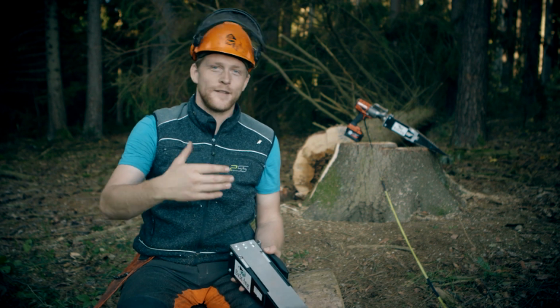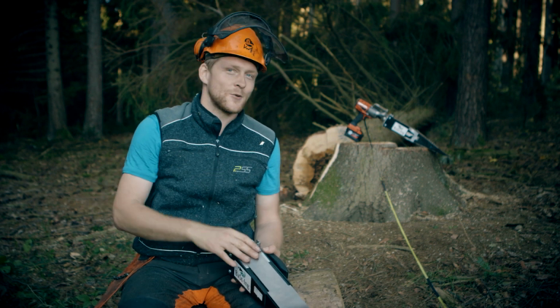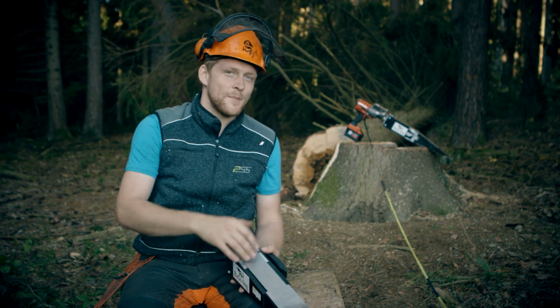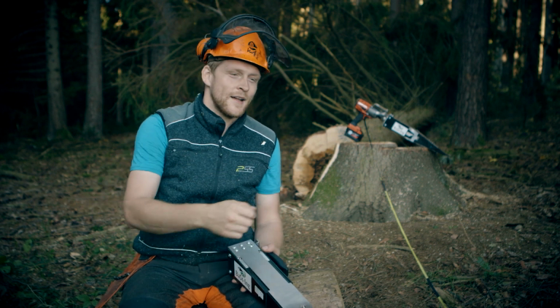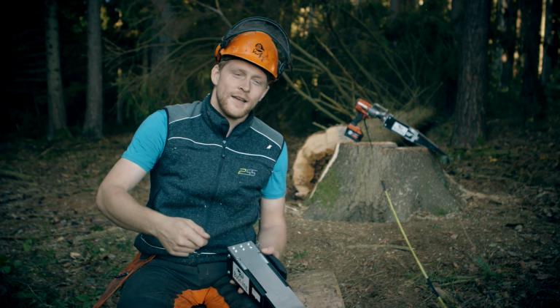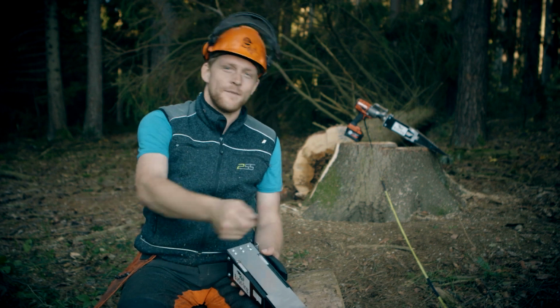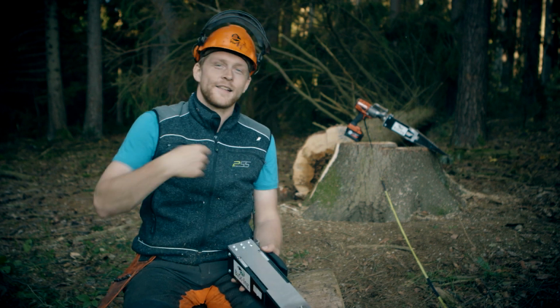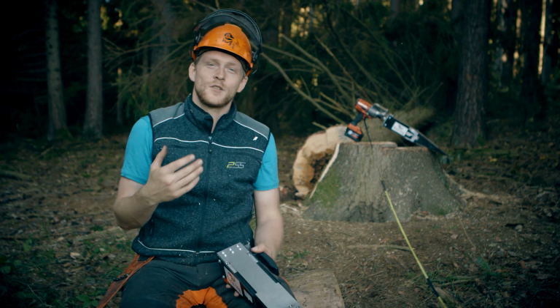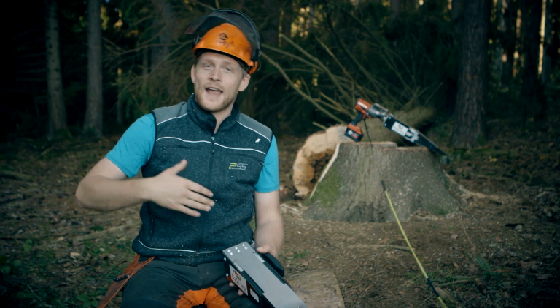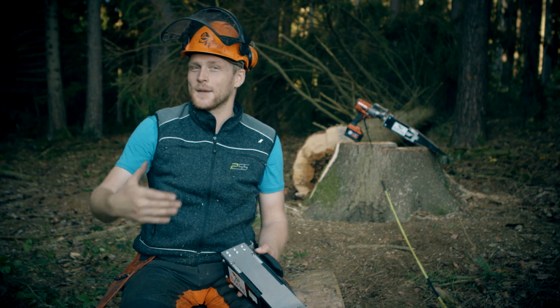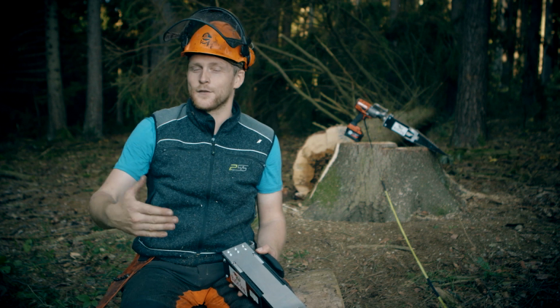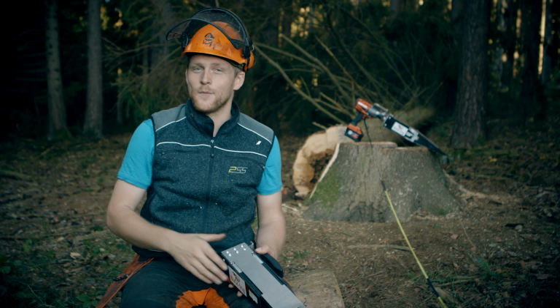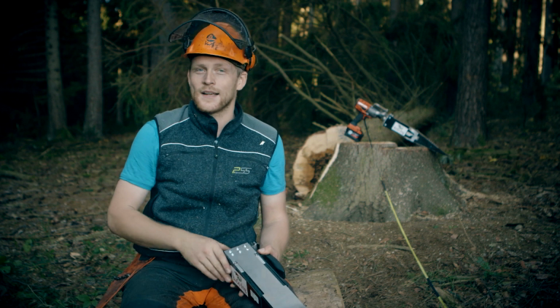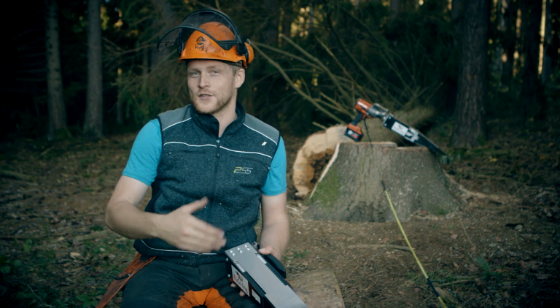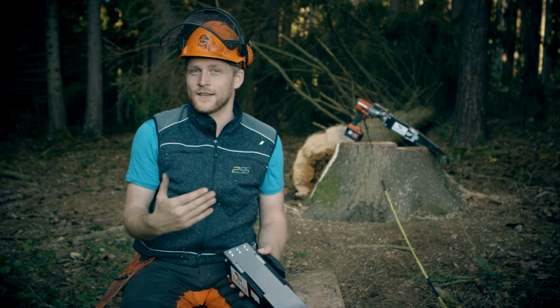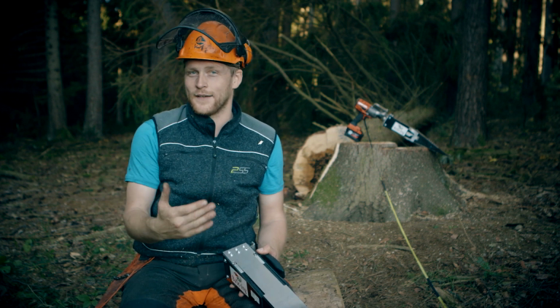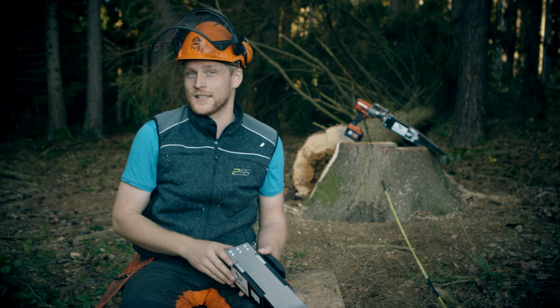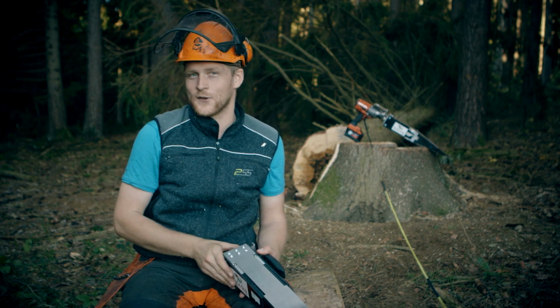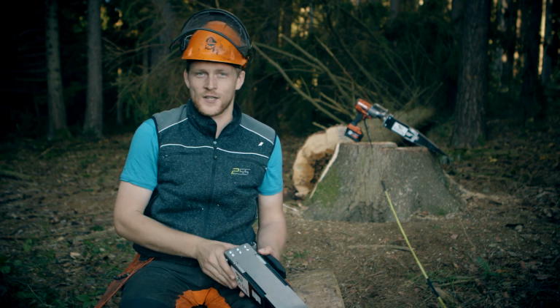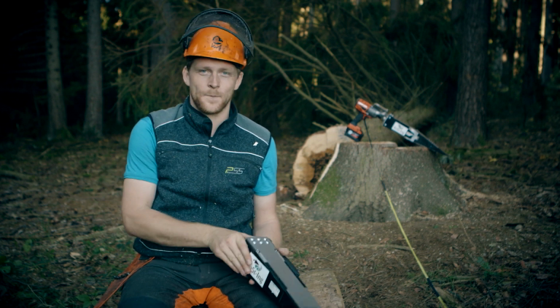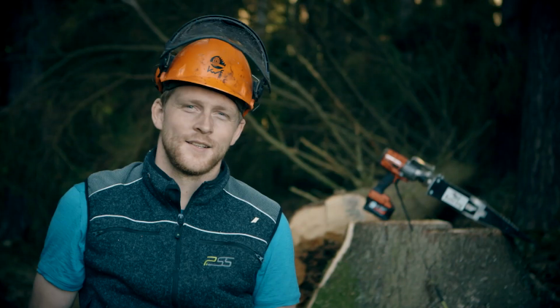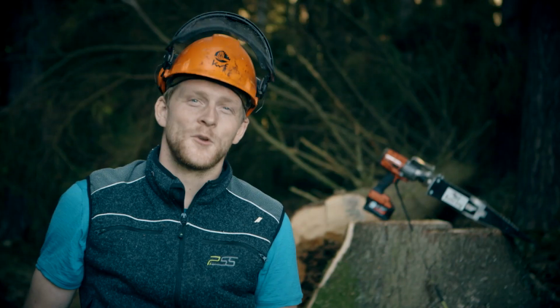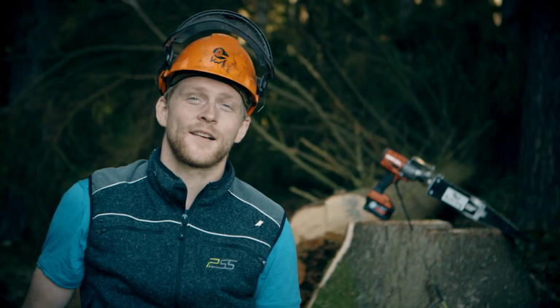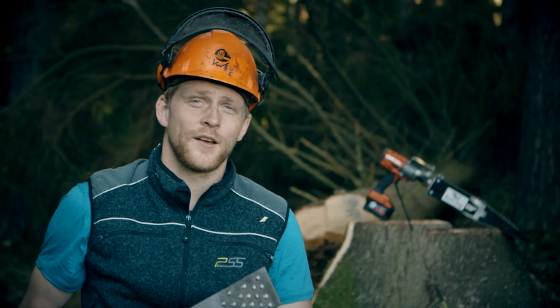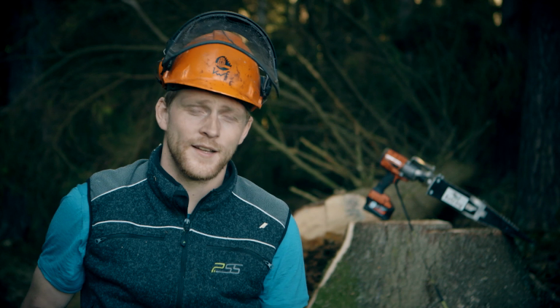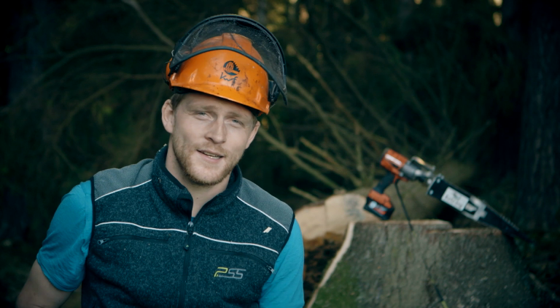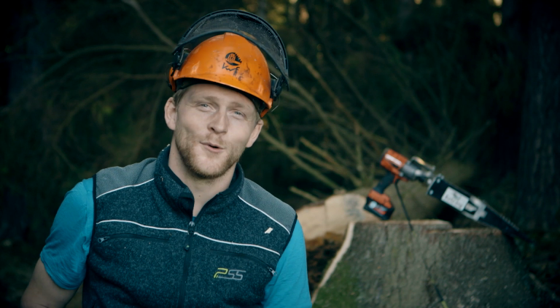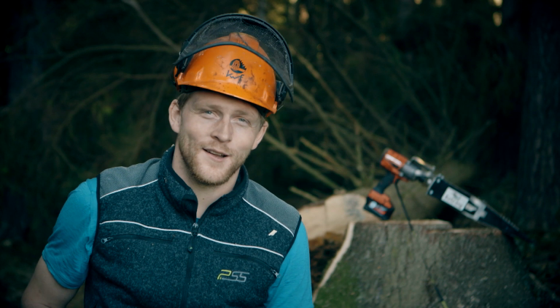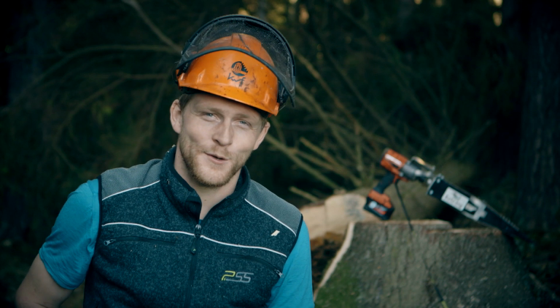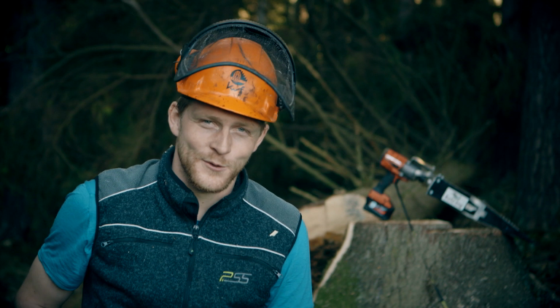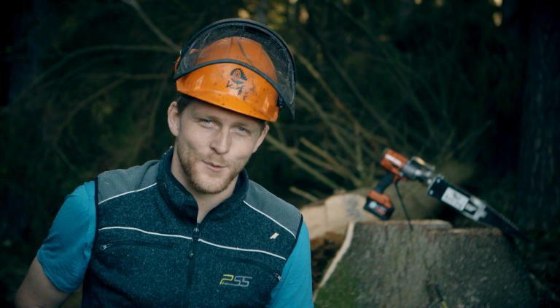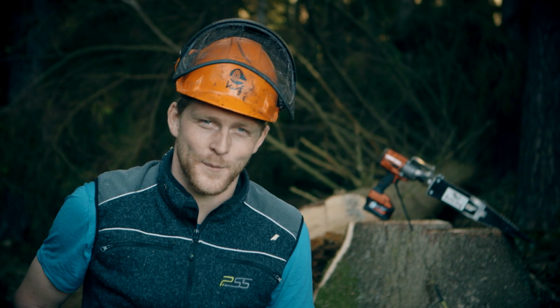It's possible for the first time now, within just a few seconds, to walk a short distance away from the tree and trigger the felling safely. I could go on all day, but let's hear what our customers have to say.